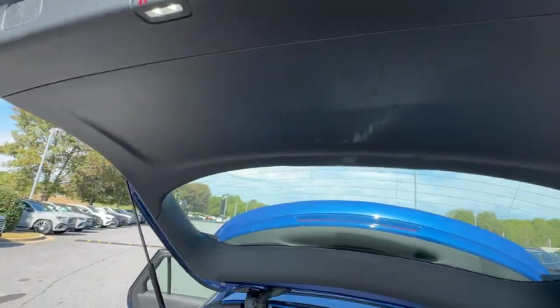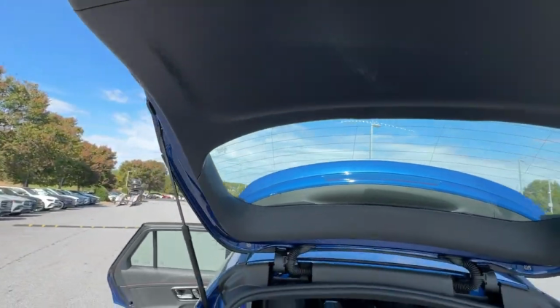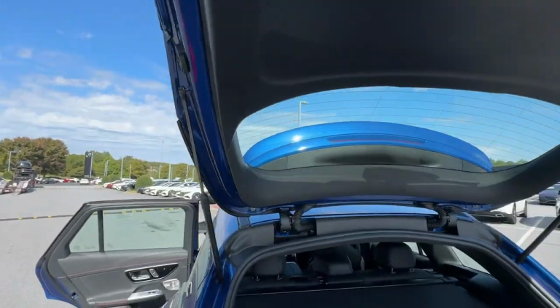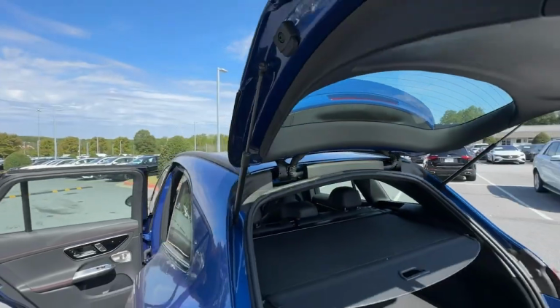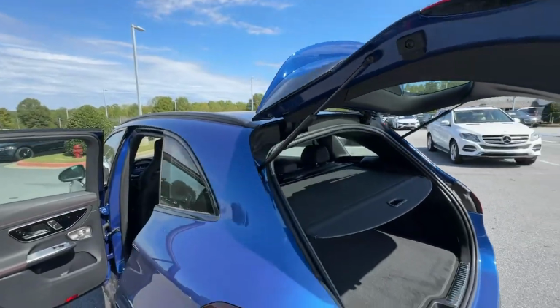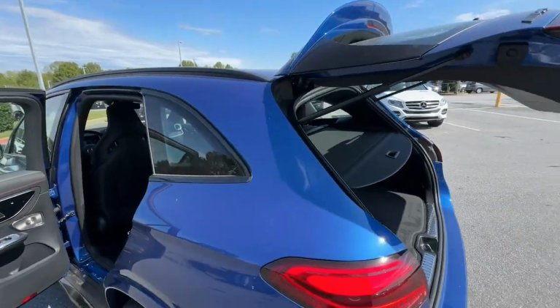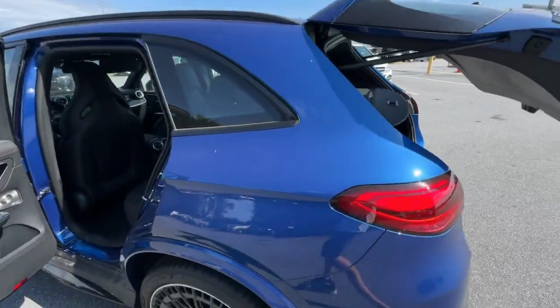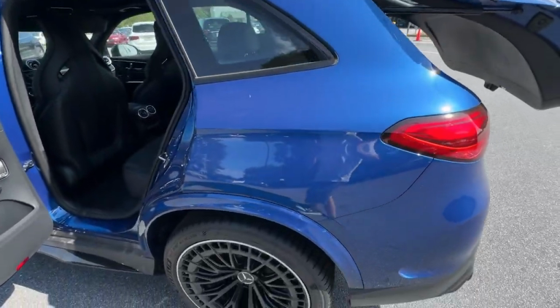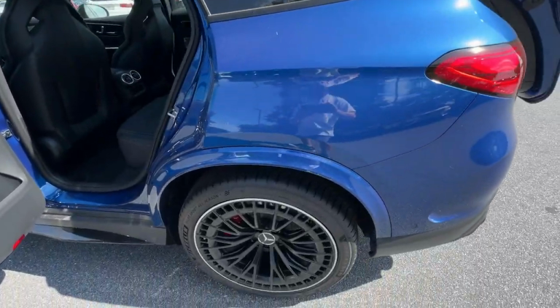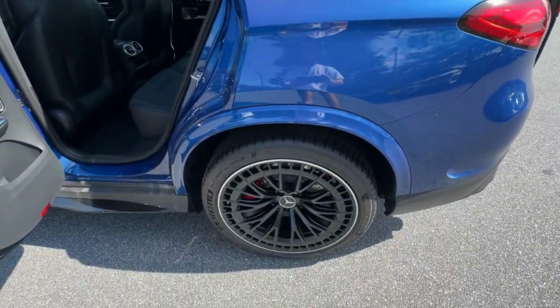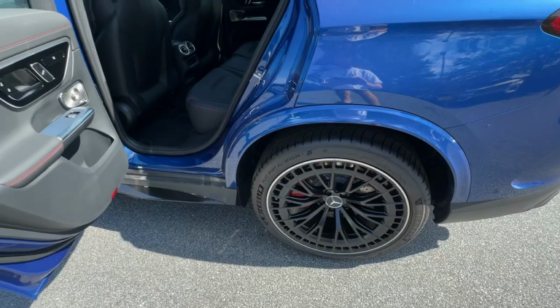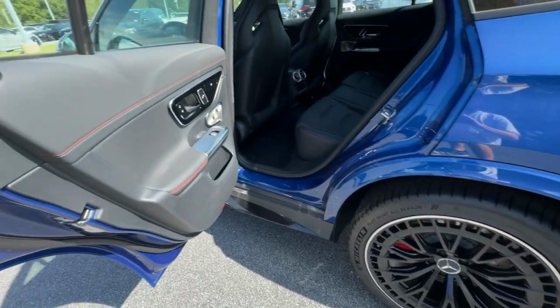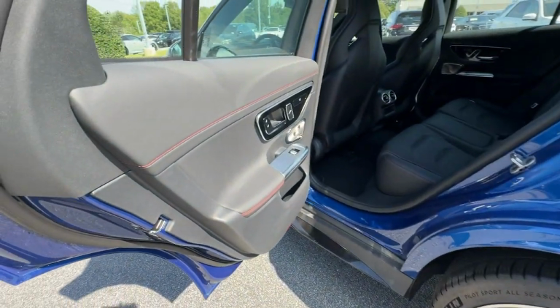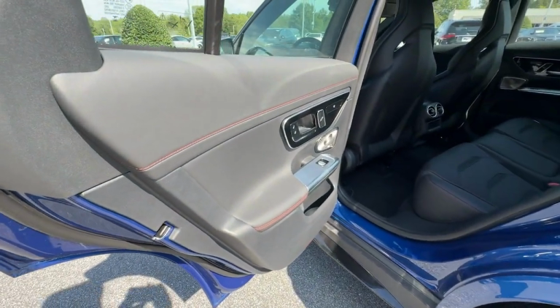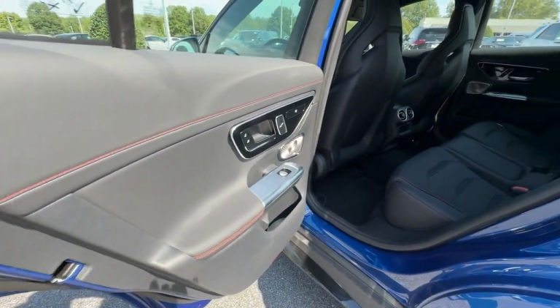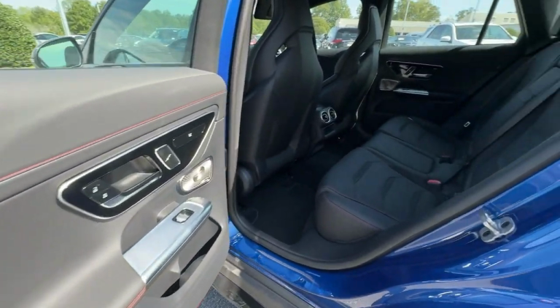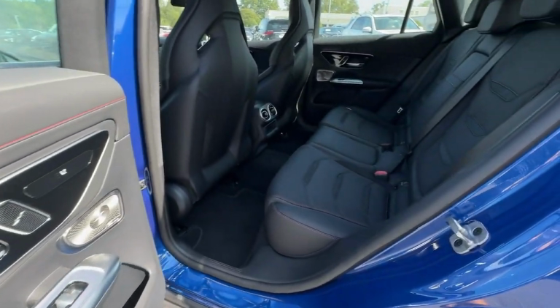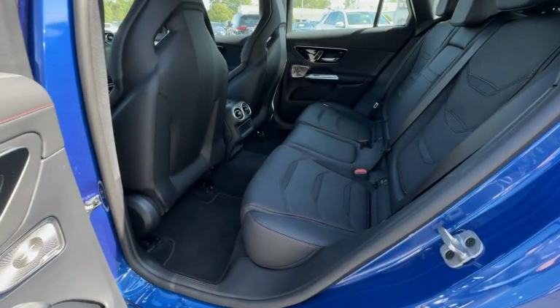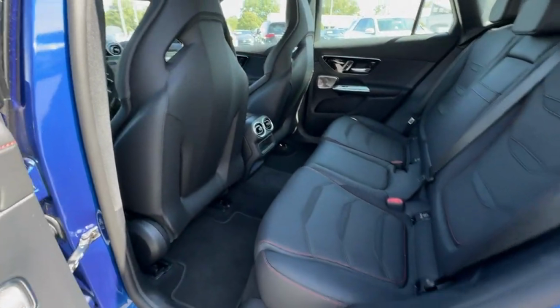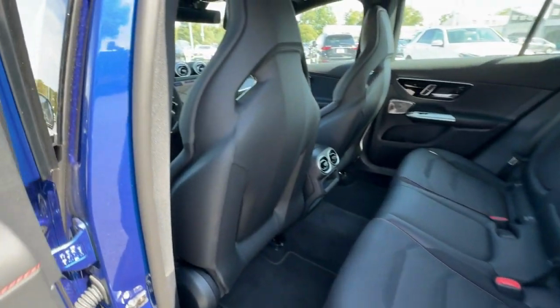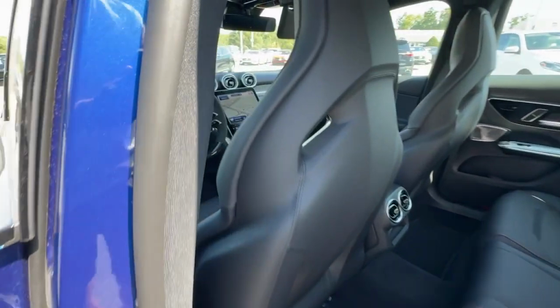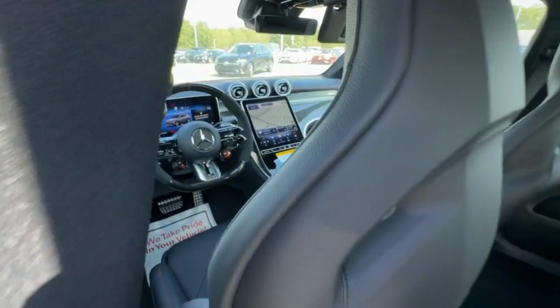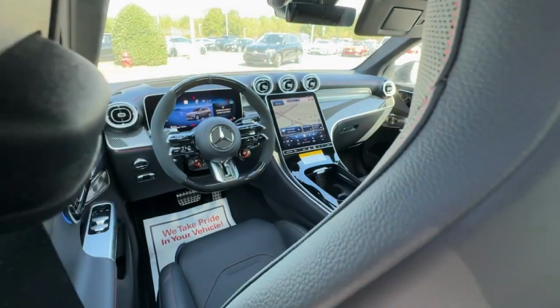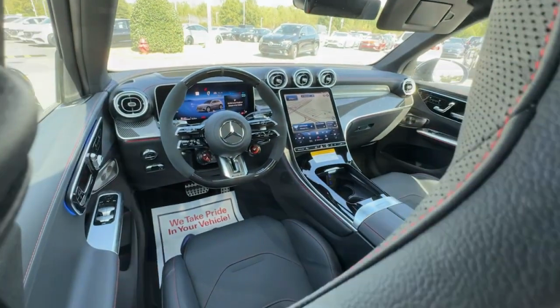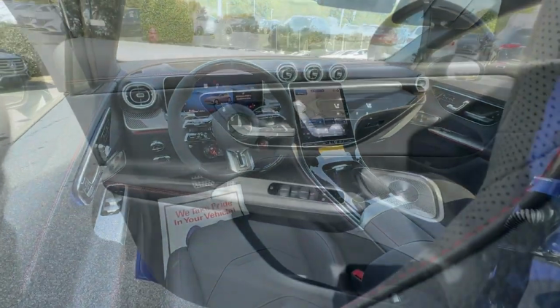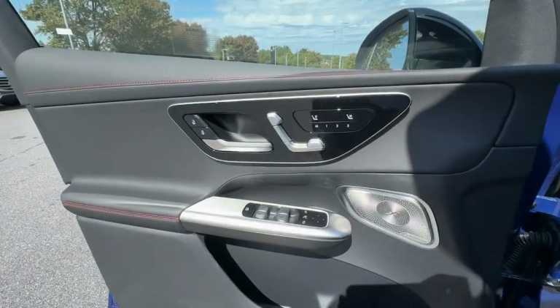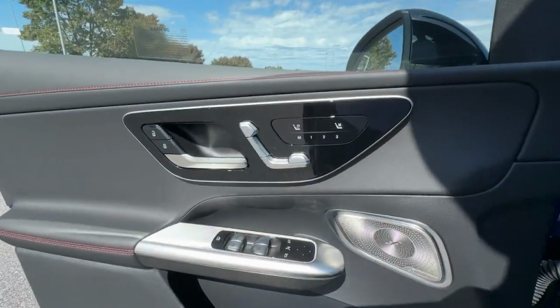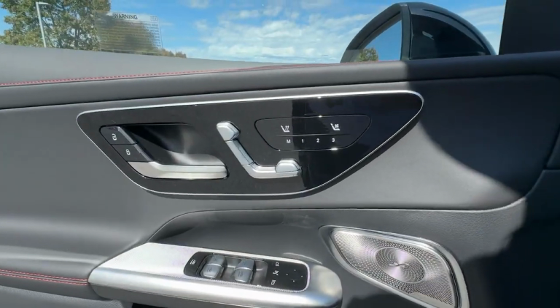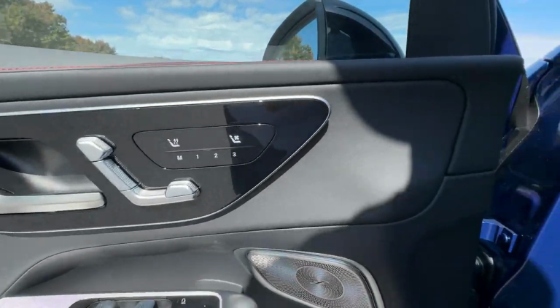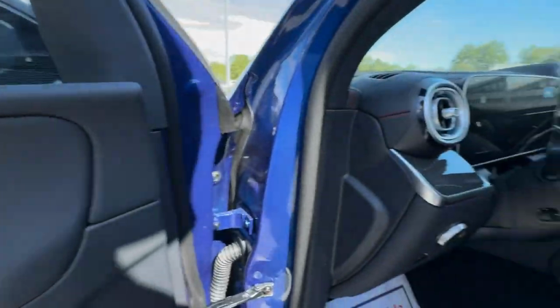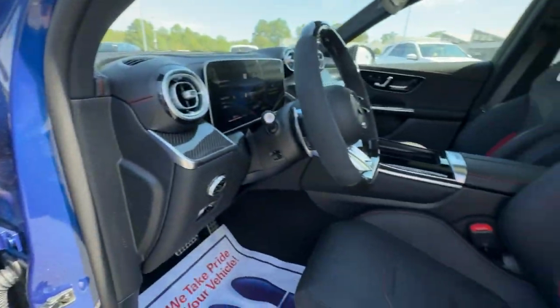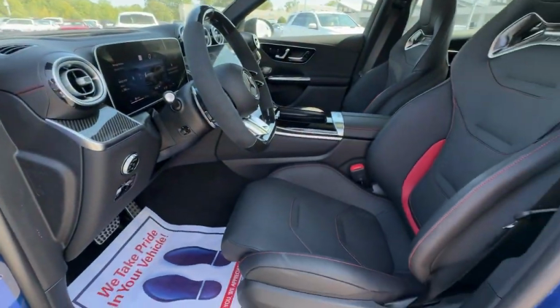These are just some of the great options this vehicle comes with: heated steering wheel, Apple CarPlay and/or Android Auto, wireless Apple CarPlay and/or Android Auto, touchscreen infotainment system, keyless entry, moonroof, and power liftgate.